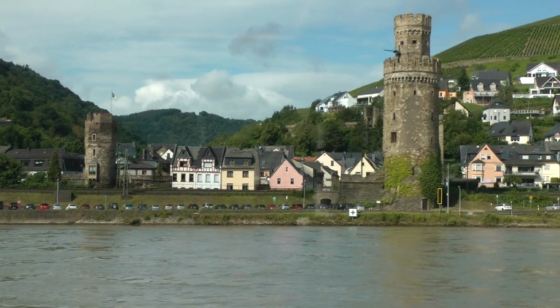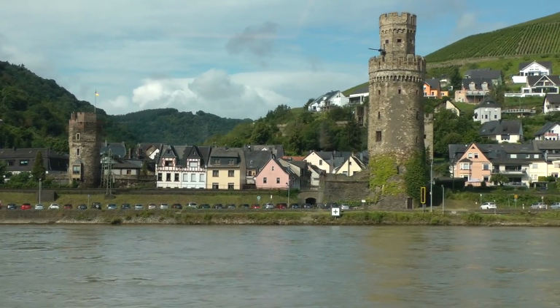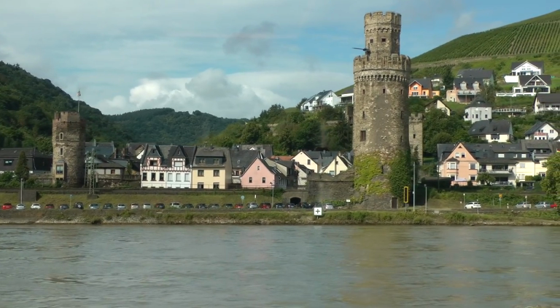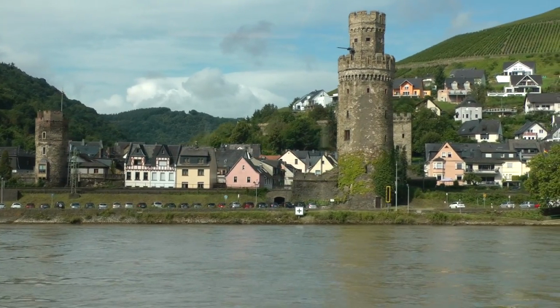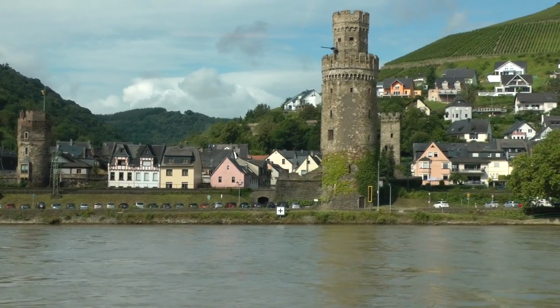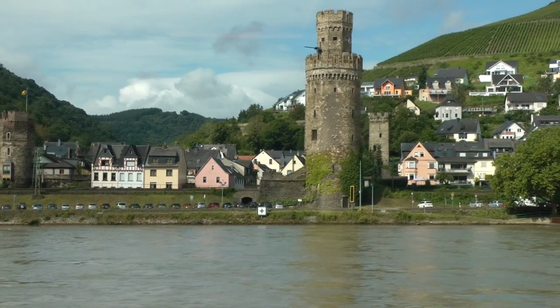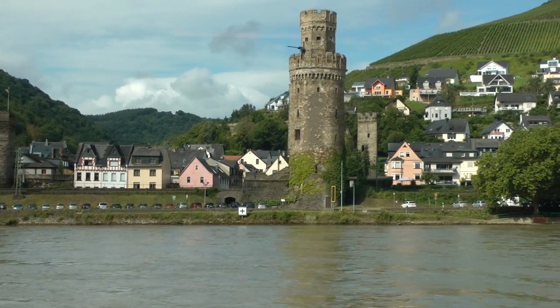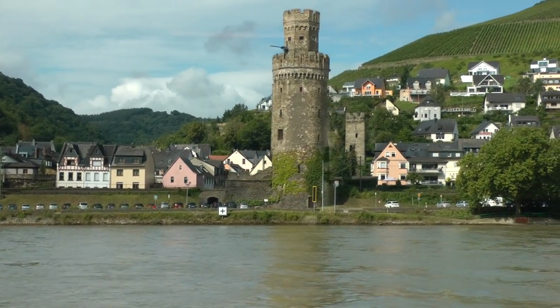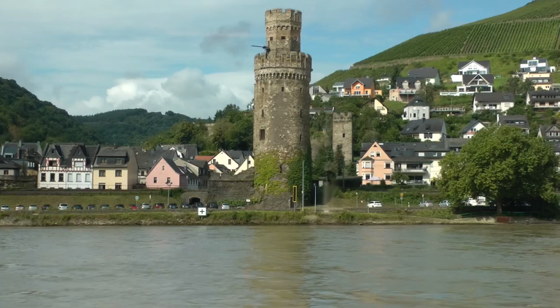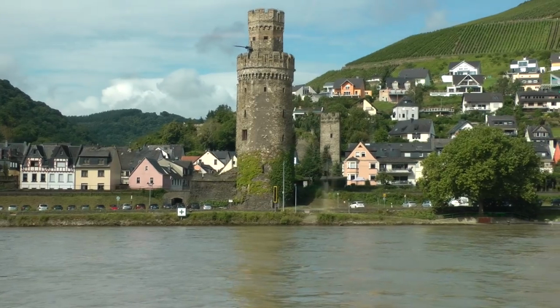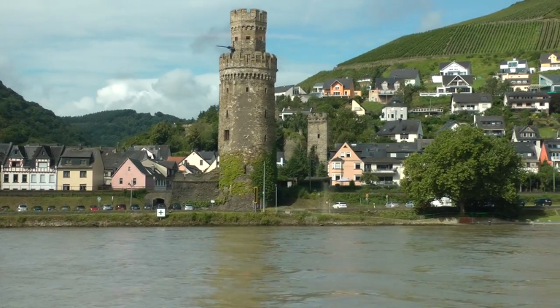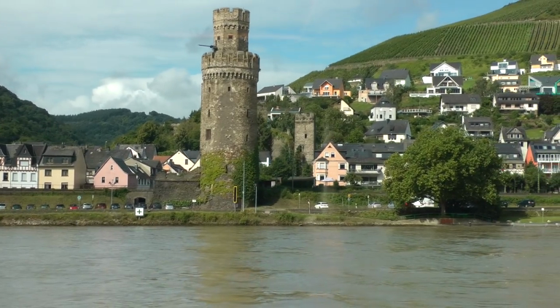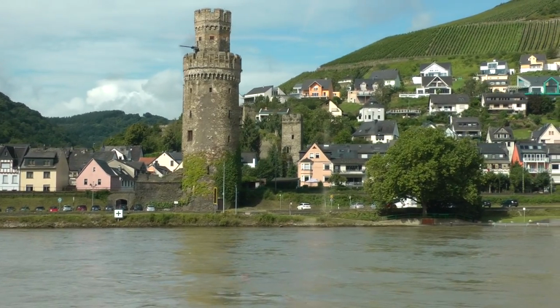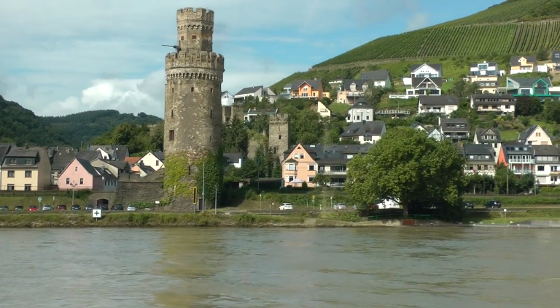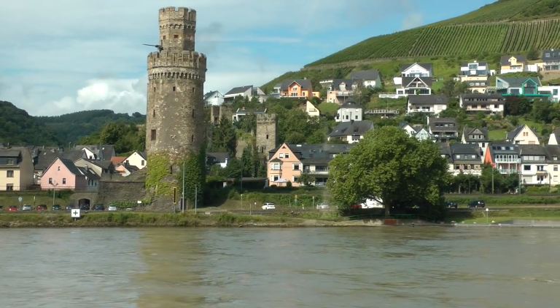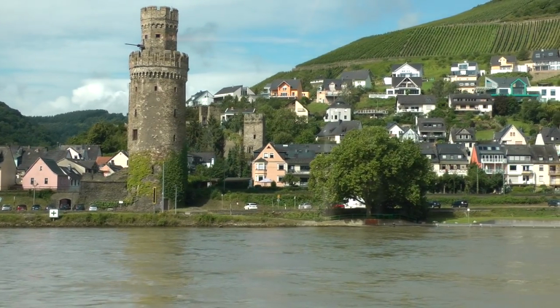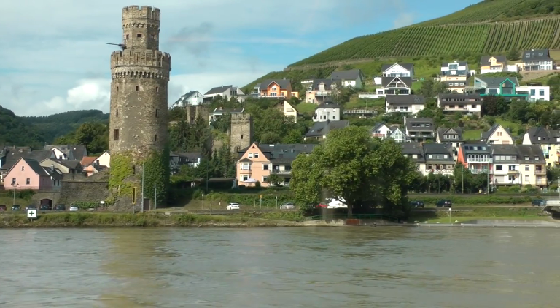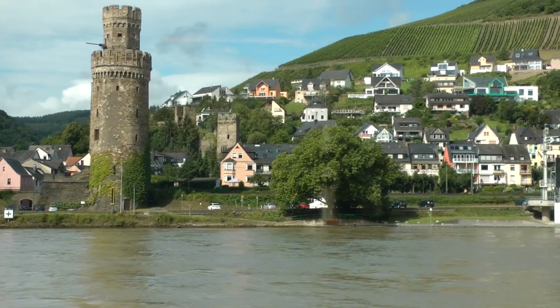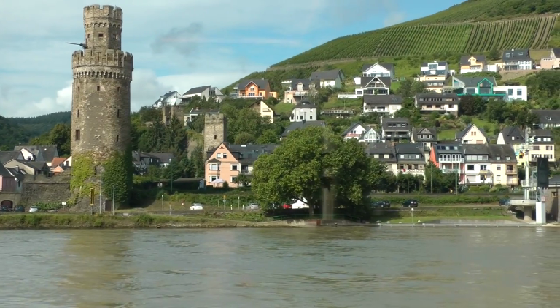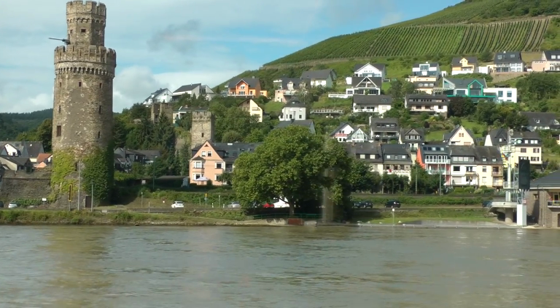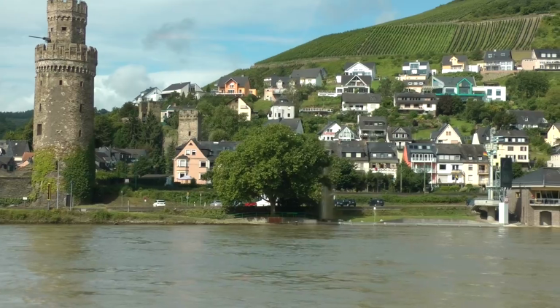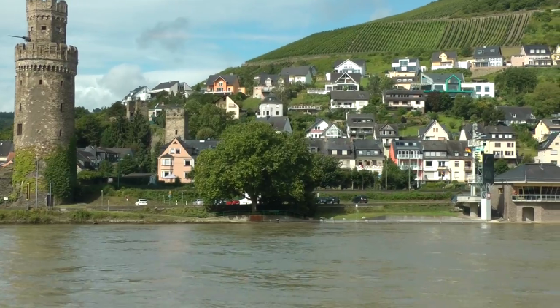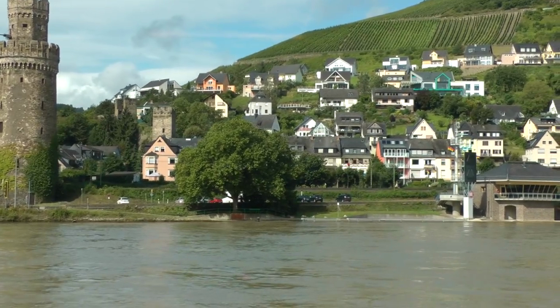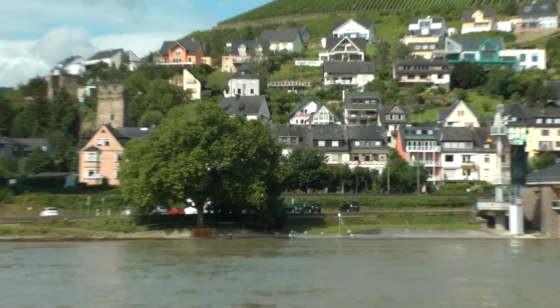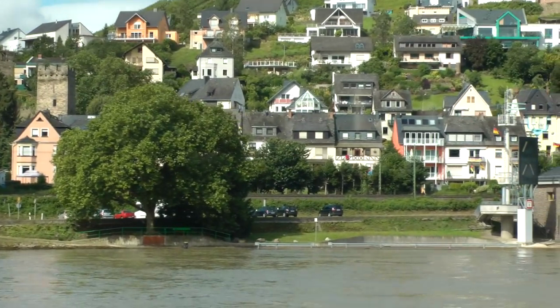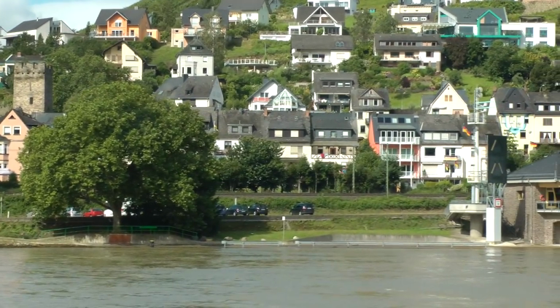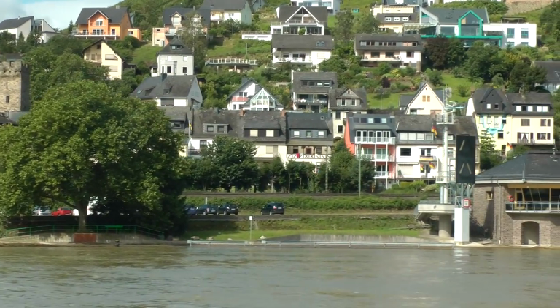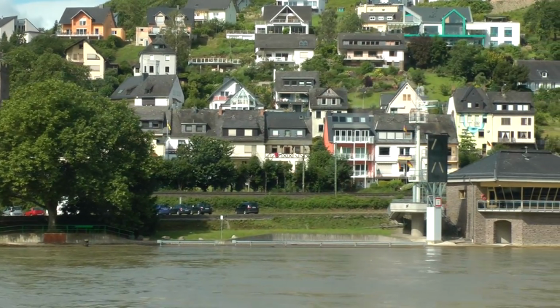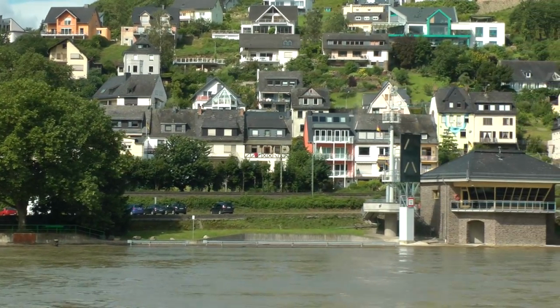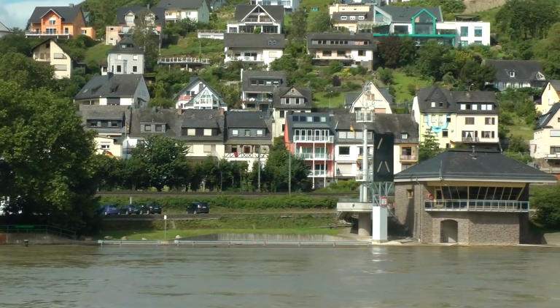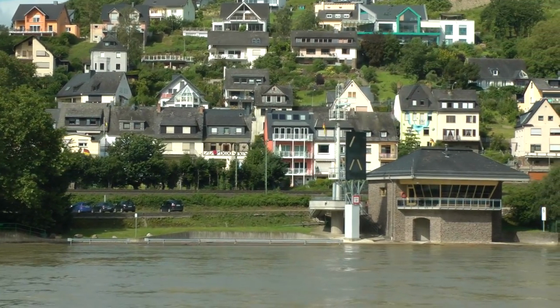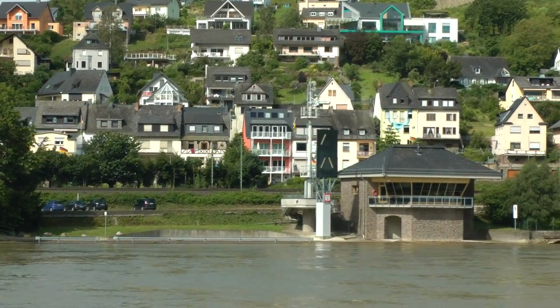Ladies and gentlemen, you can see here this beautiful town of Oberwesel on our left side, and right now you can see that river control station controlling the river from kilometers 640 to 340.